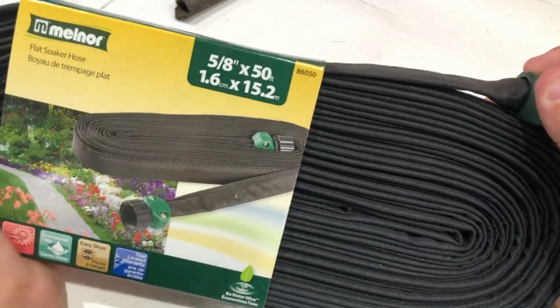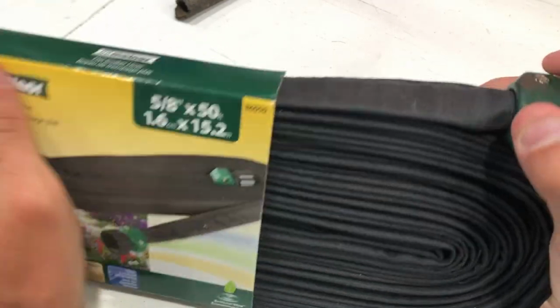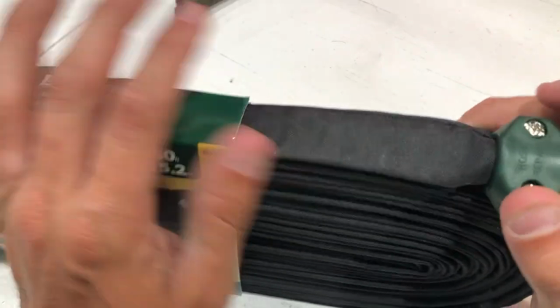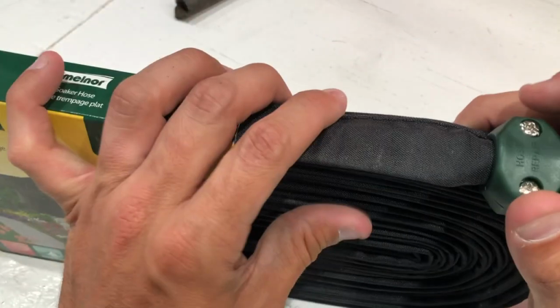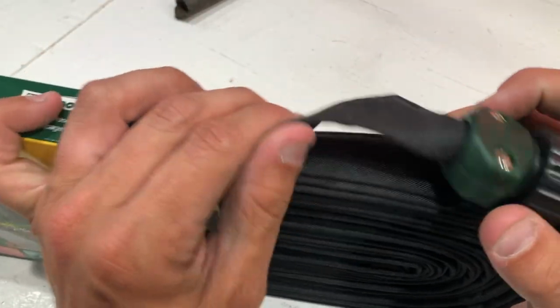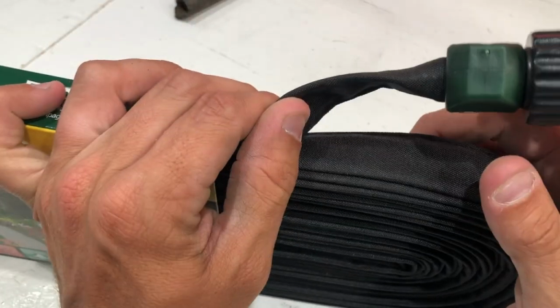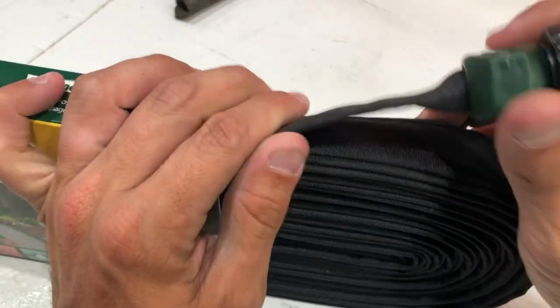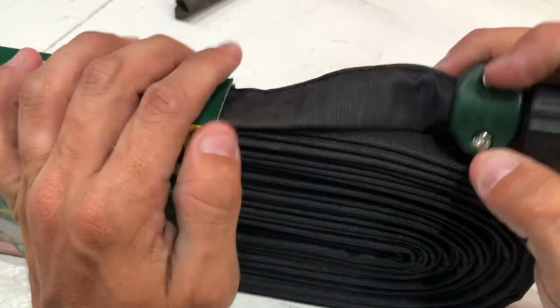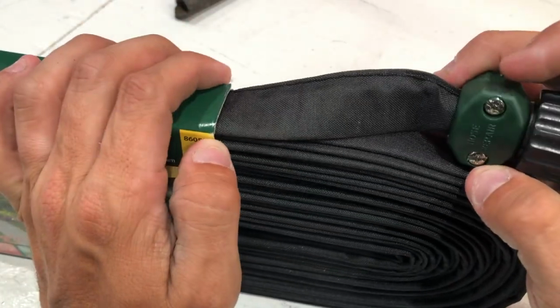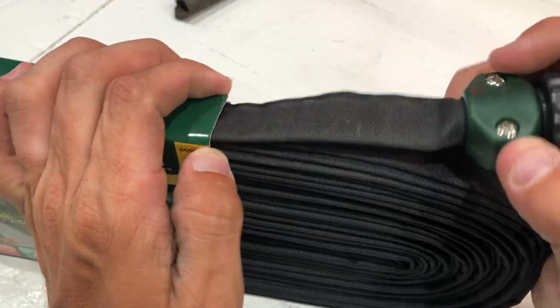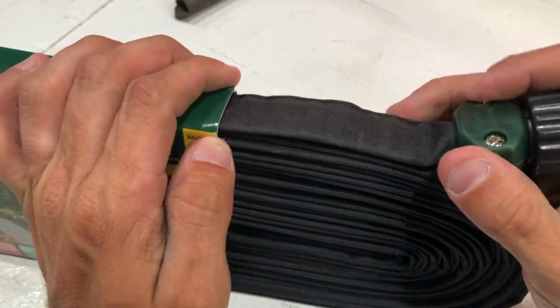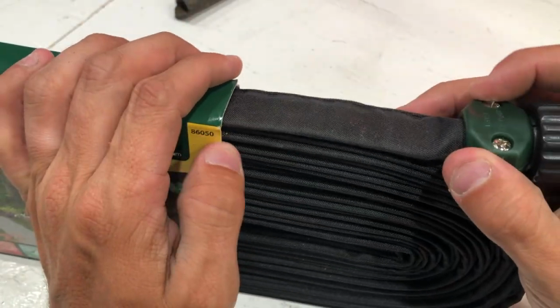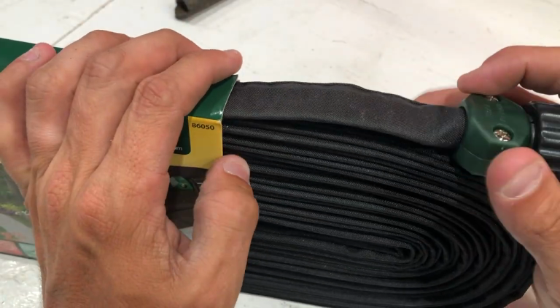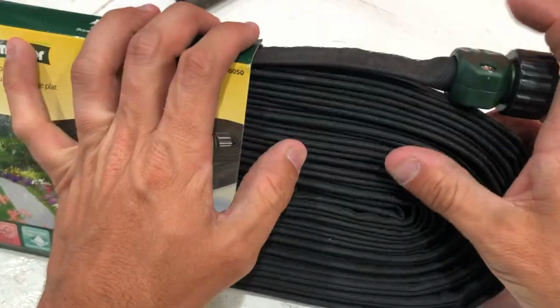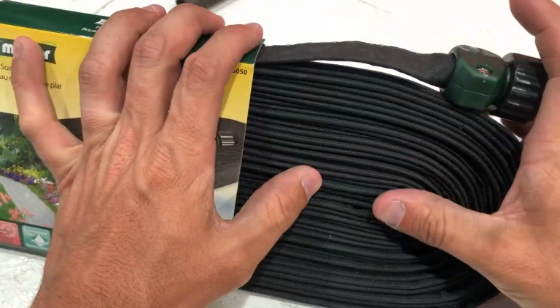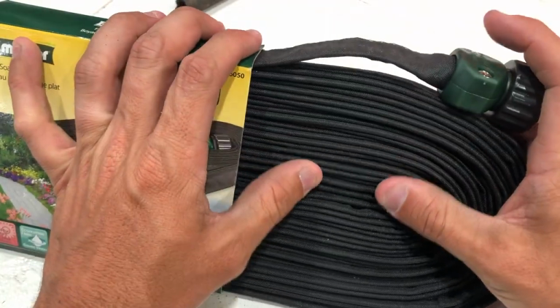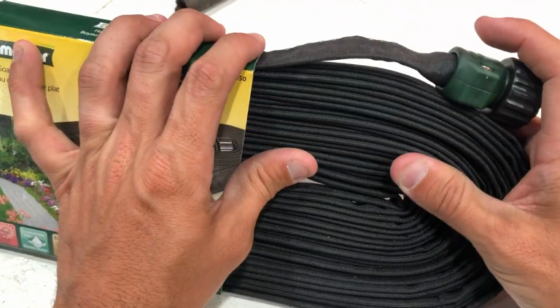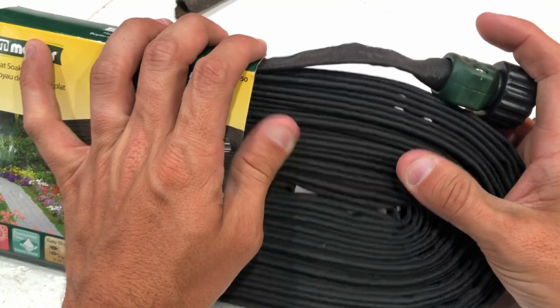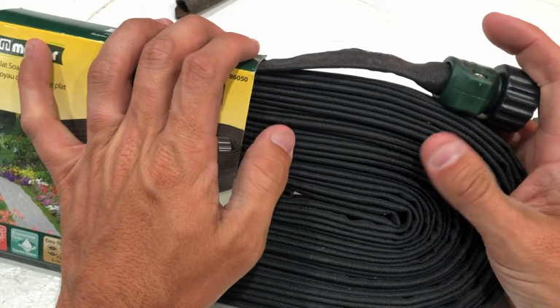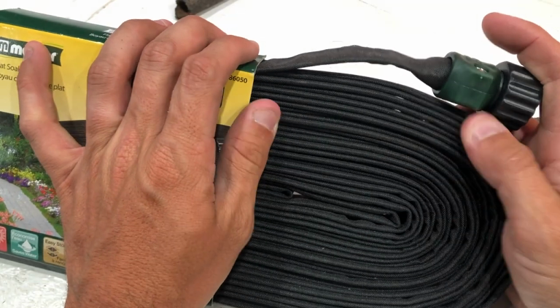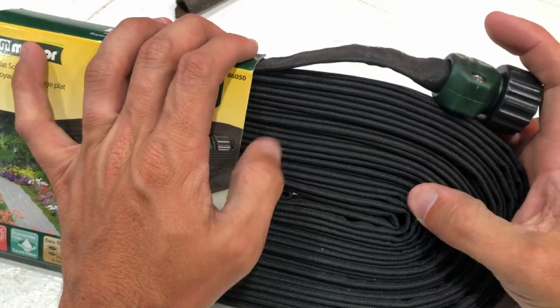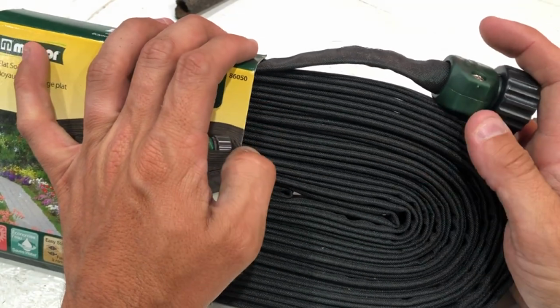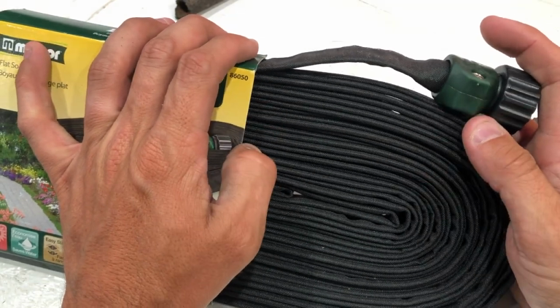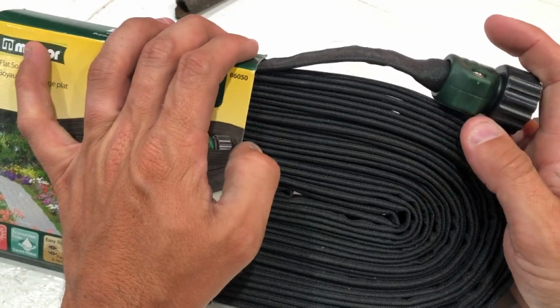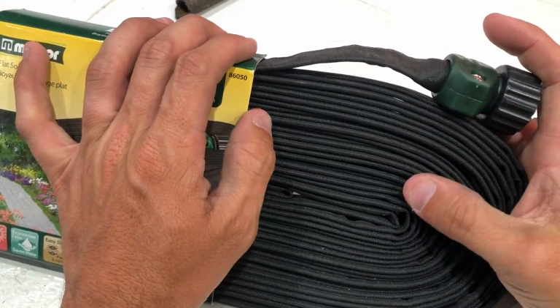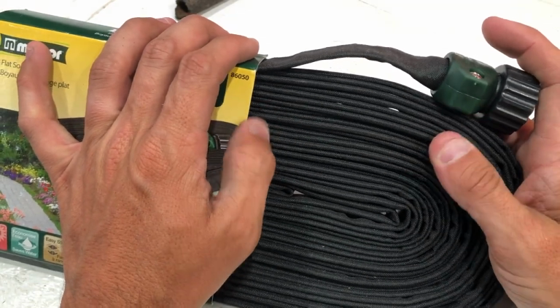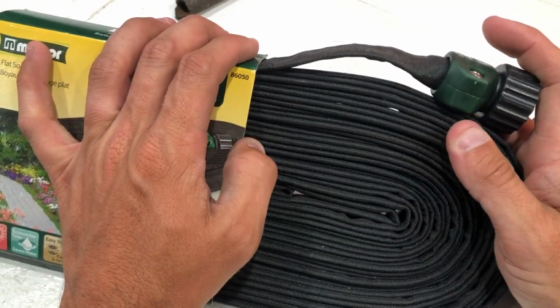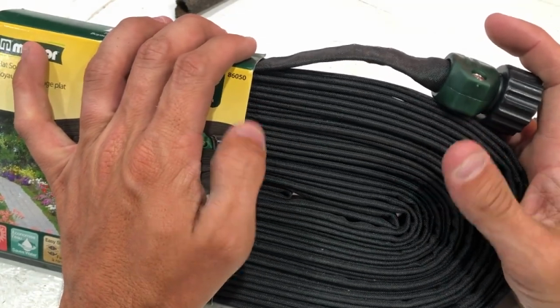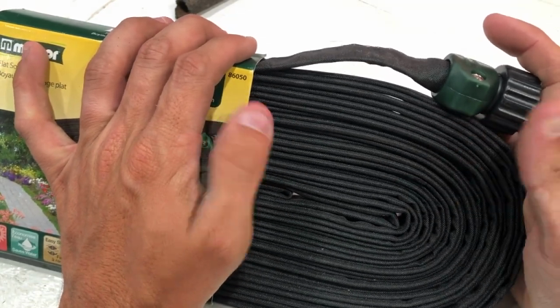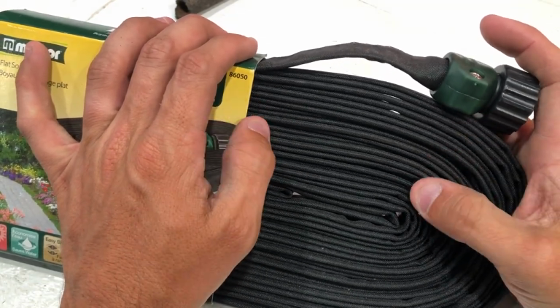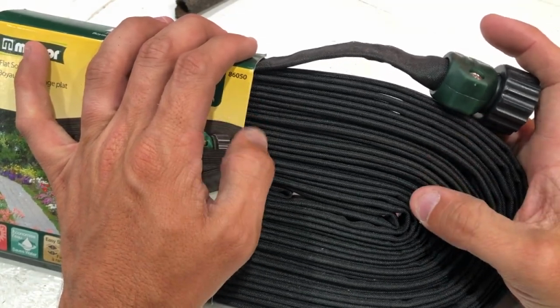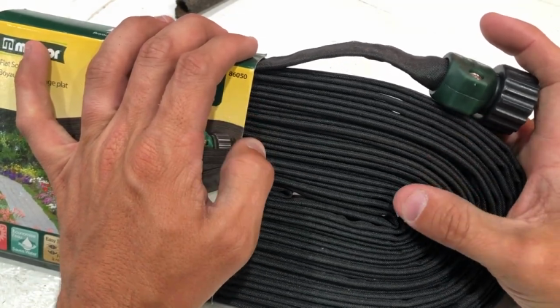I'm going to show you exactly how well it disperses water. We're going to go out on the driveway, I'm going to stretch this out, and I'm going to show you how well it disperses the water so you can see it outside of the ground.